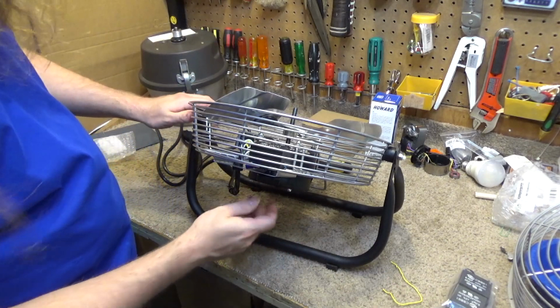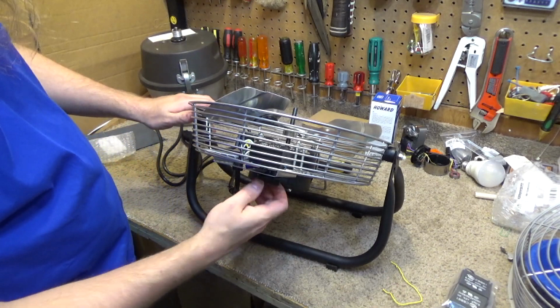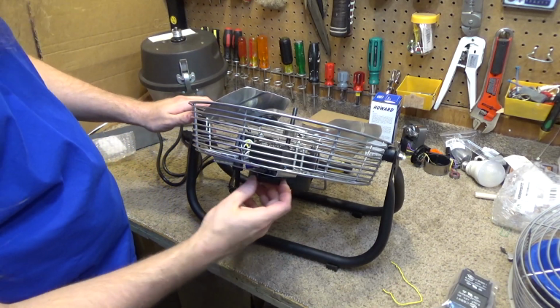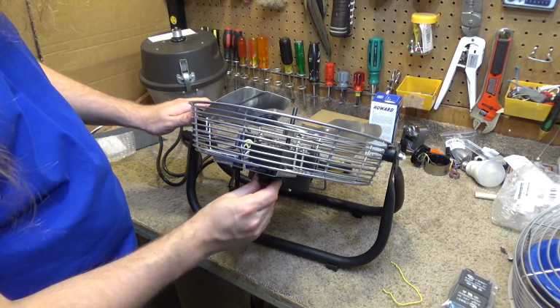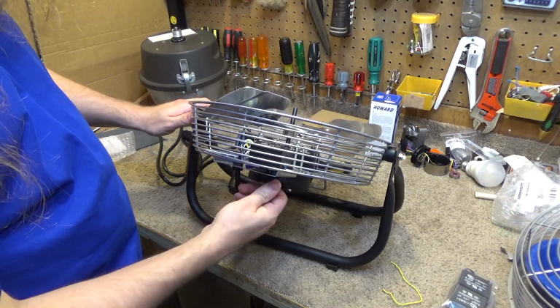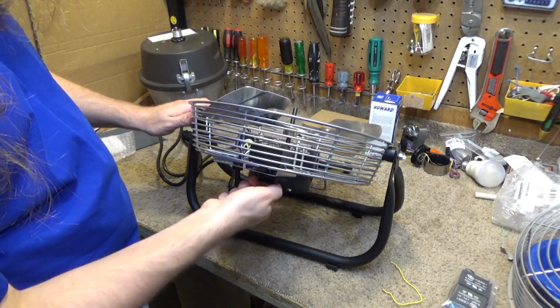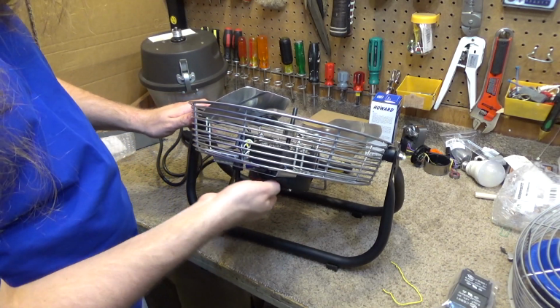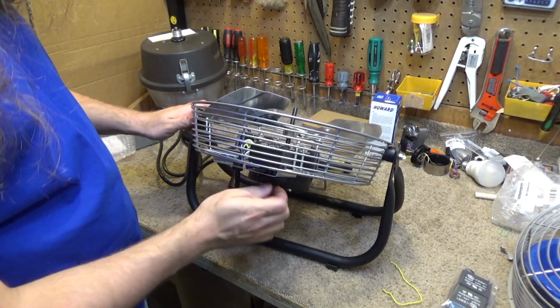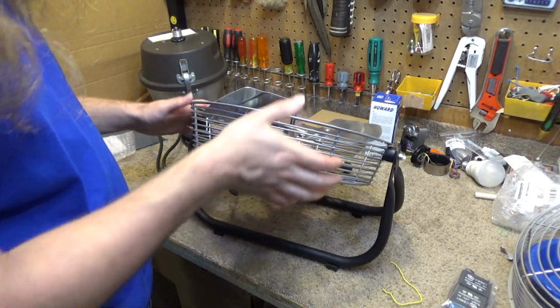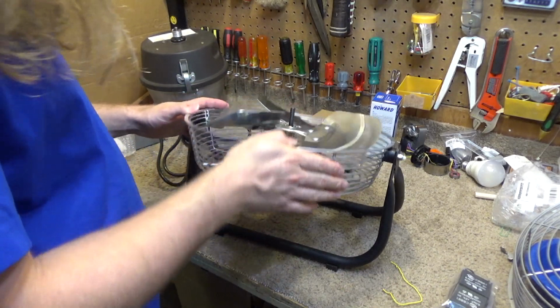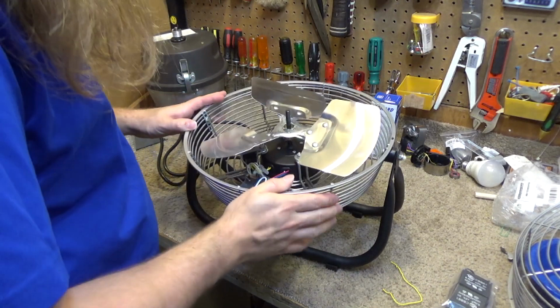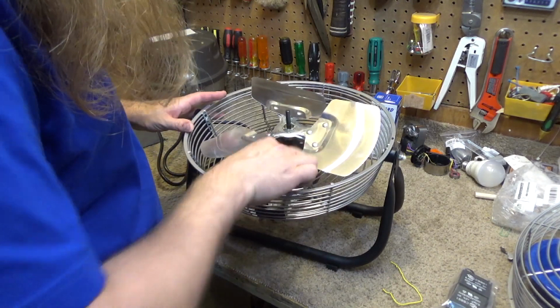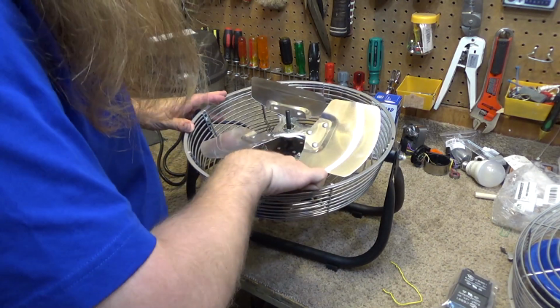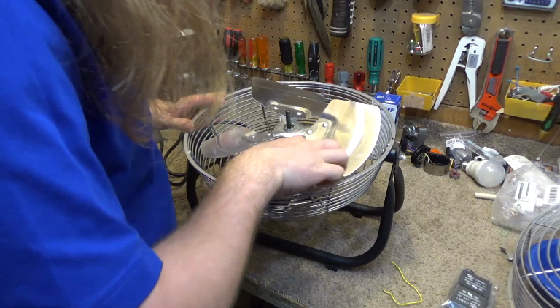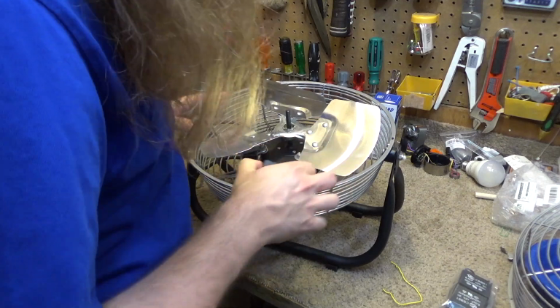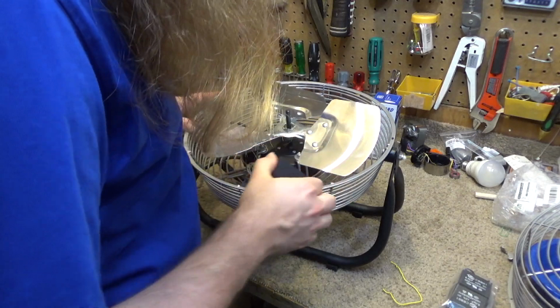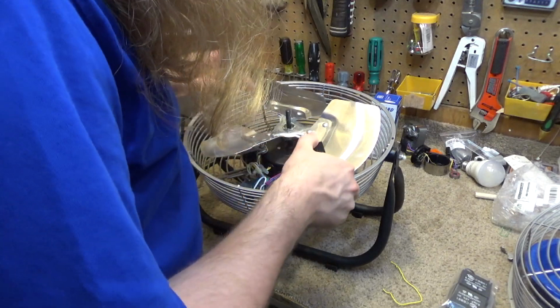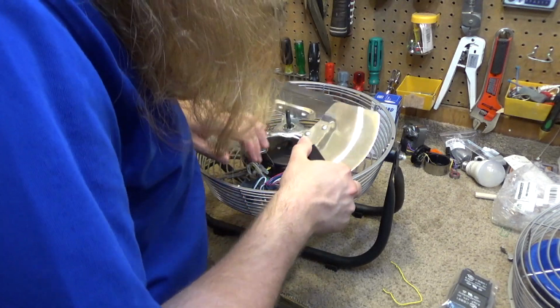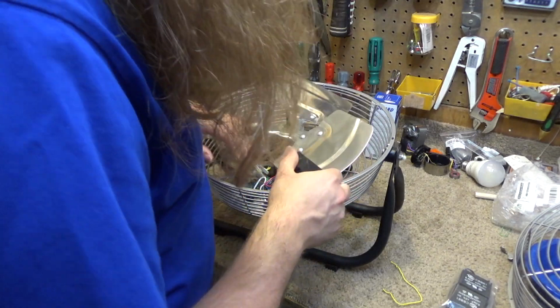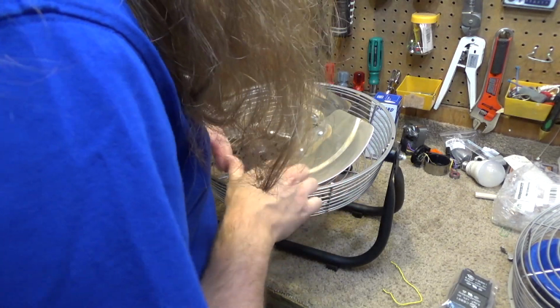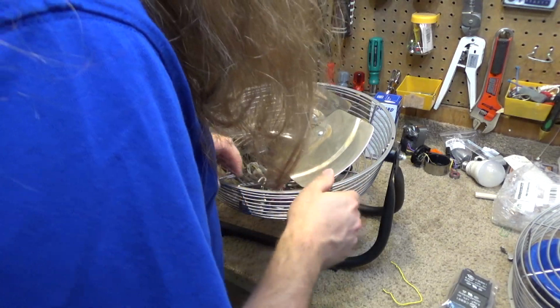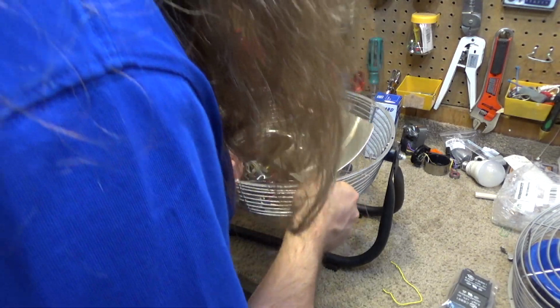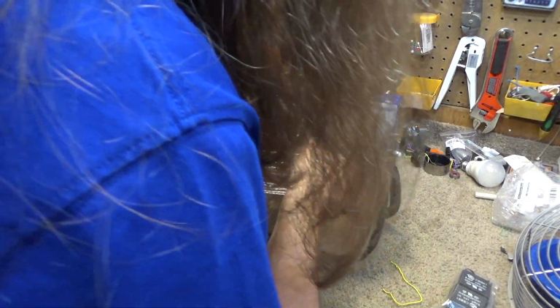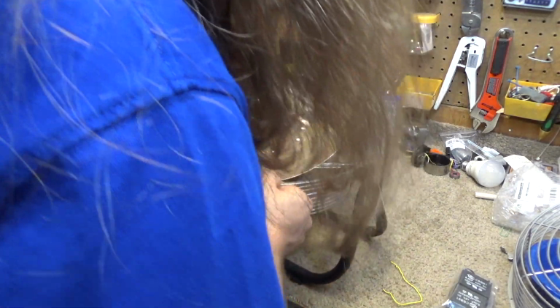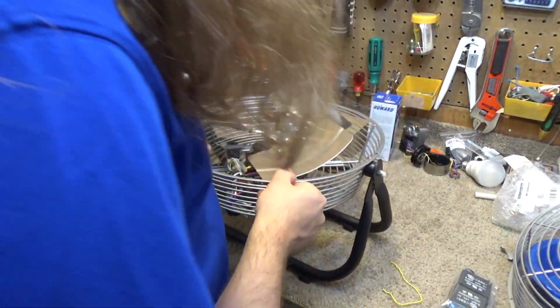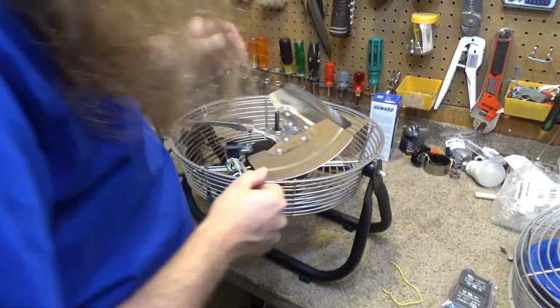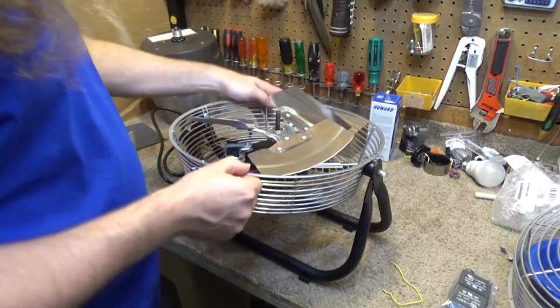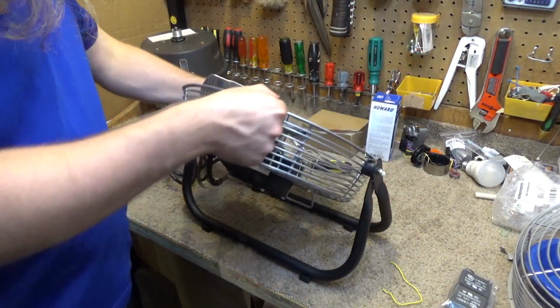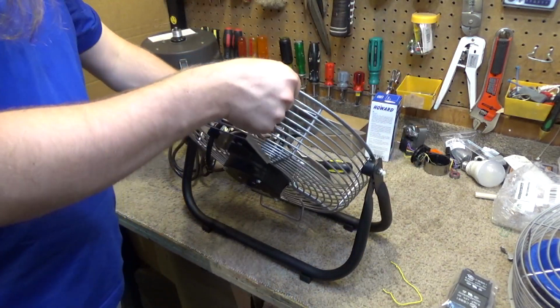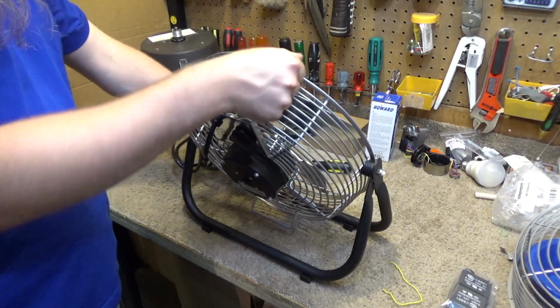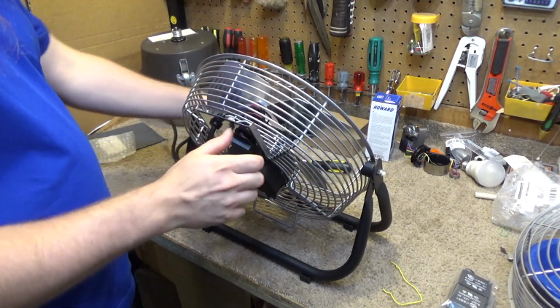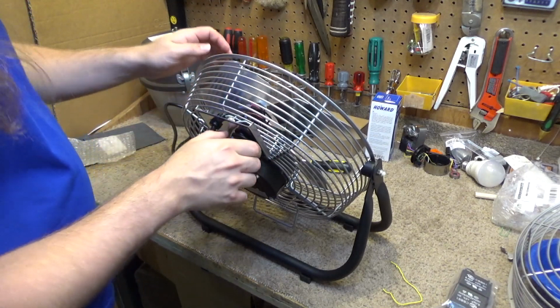I'm going to cycle through the speeds just to discharge the capacitors, and now let's take this off — I've got to pull the switch off.